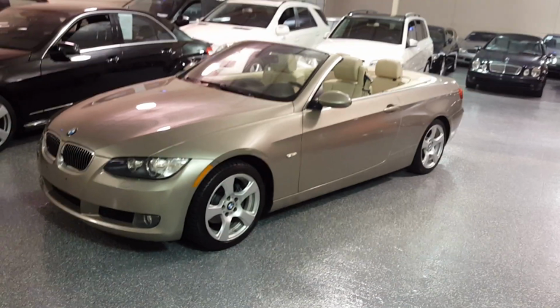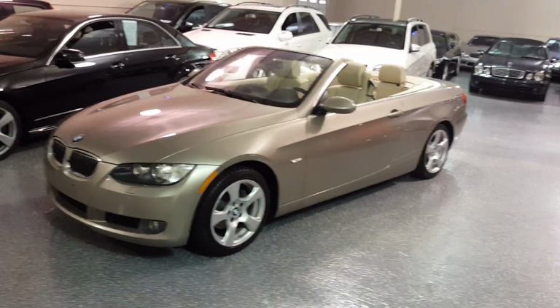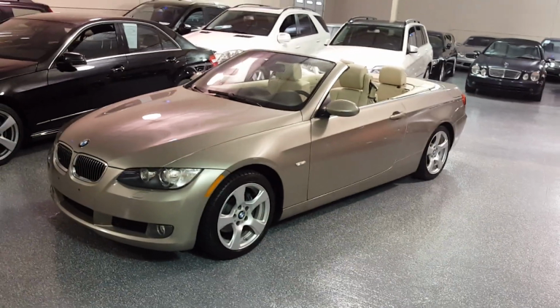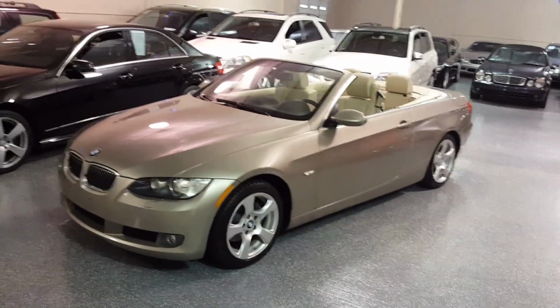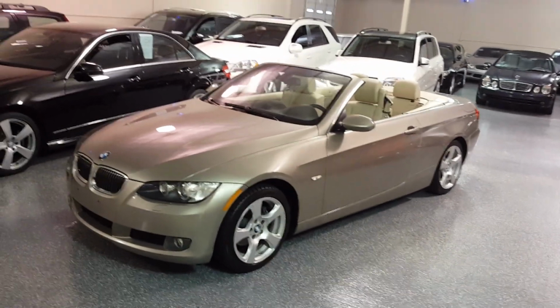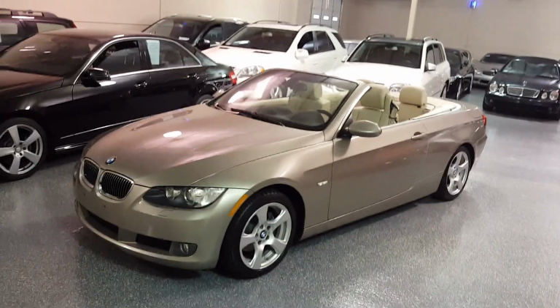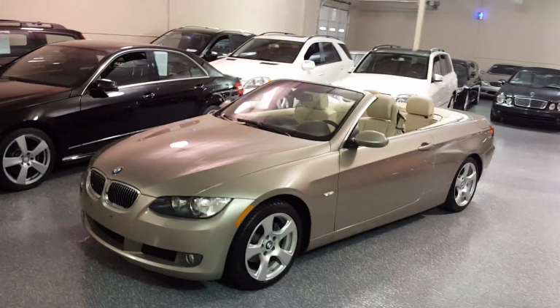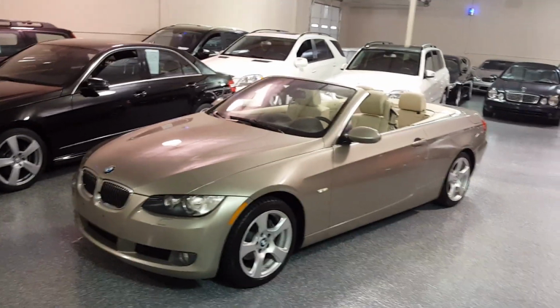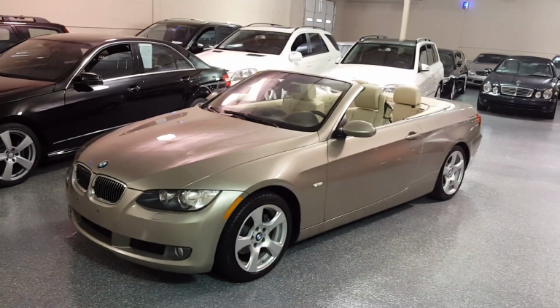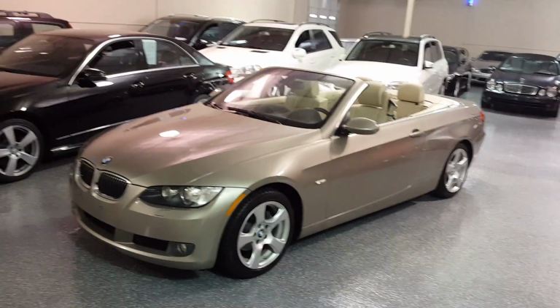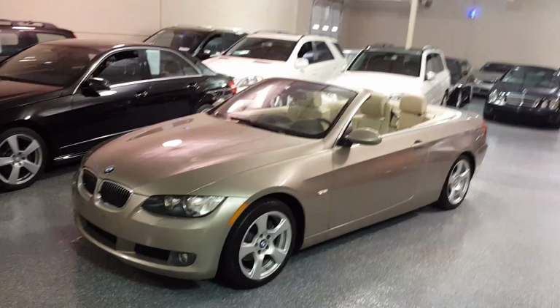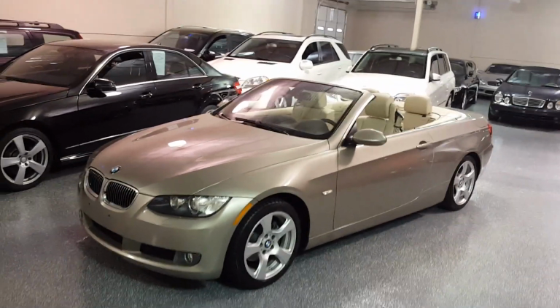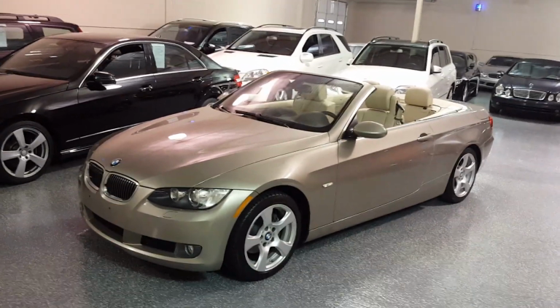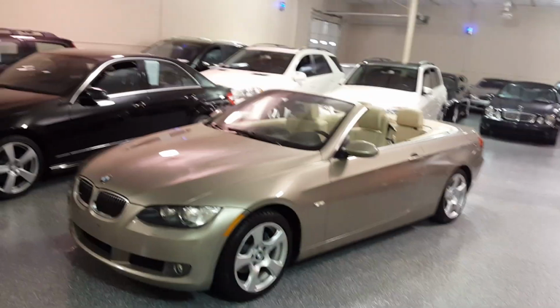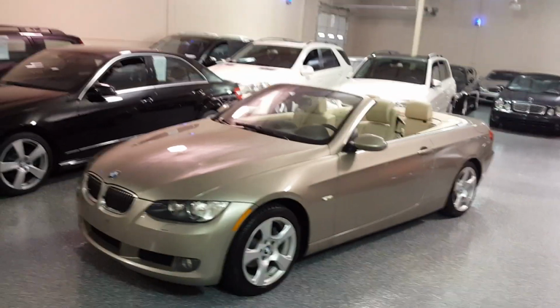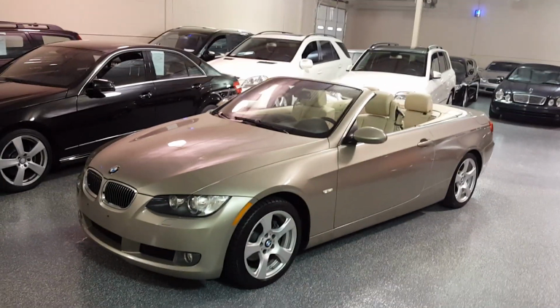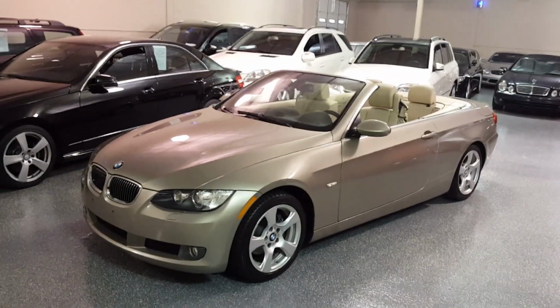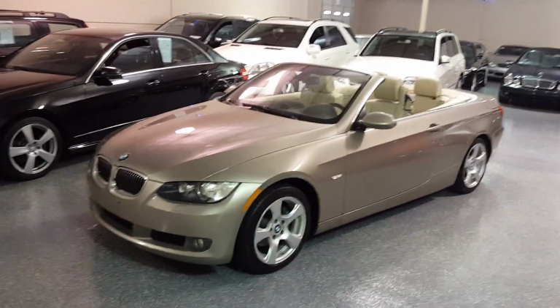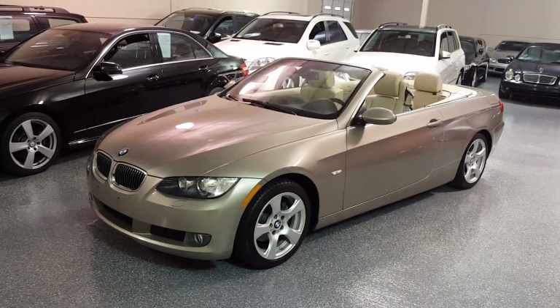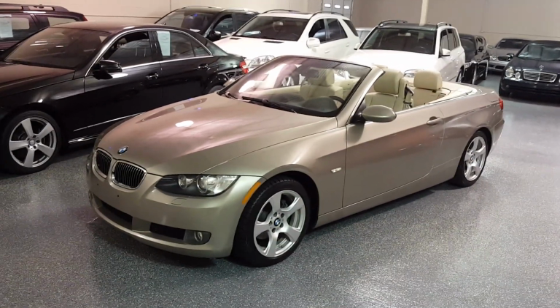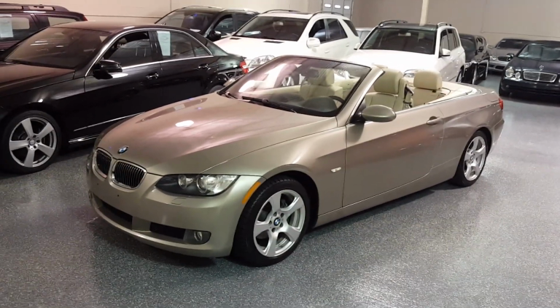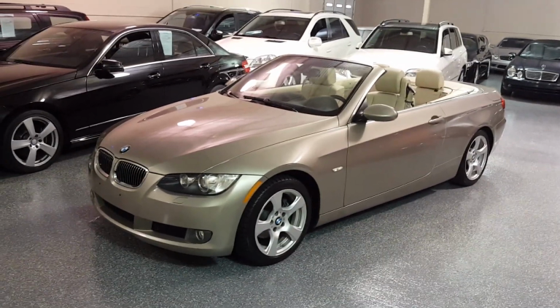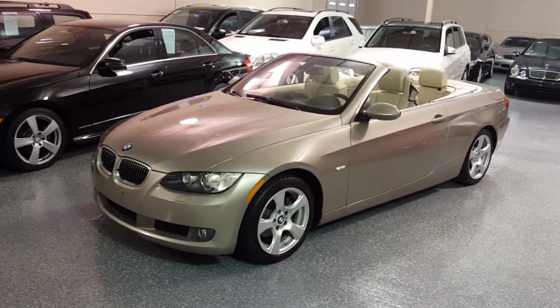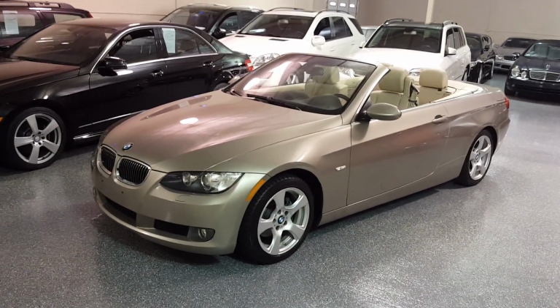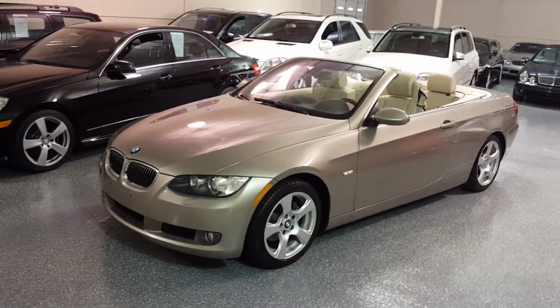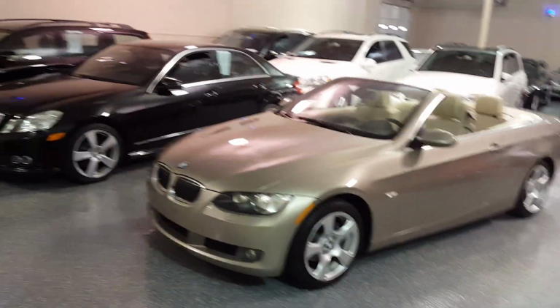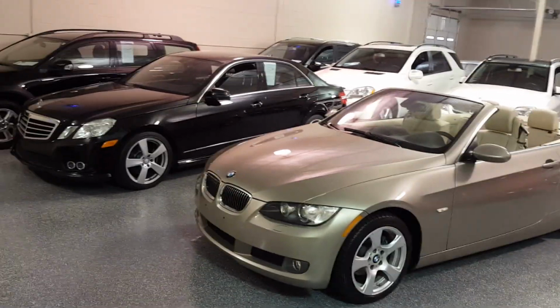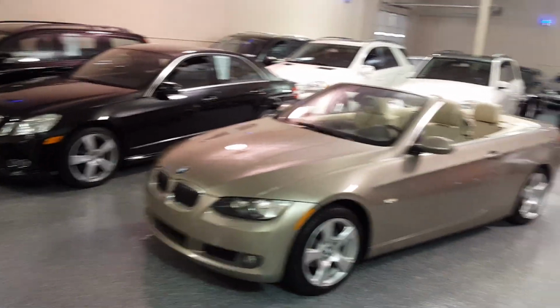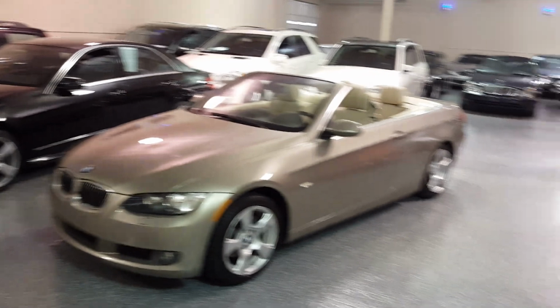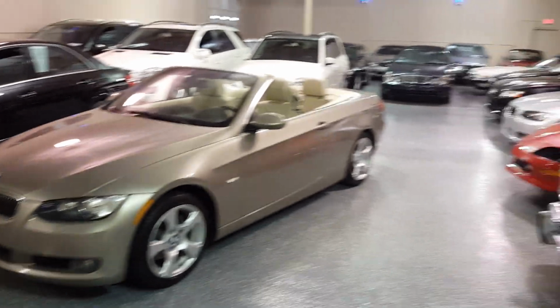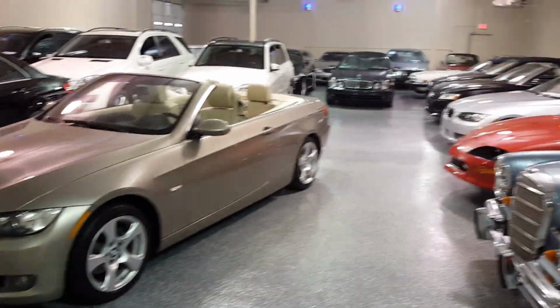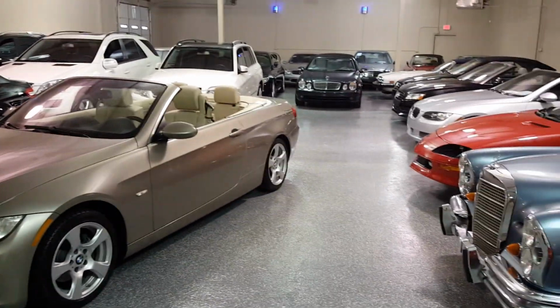Hello, this is Jeff and welcome to Select Motors. Visit our website at SelectMotors.com to view our current inventory, updated weekly.